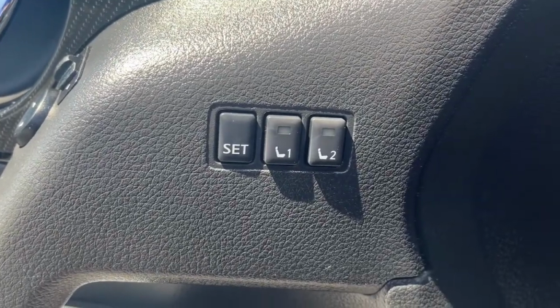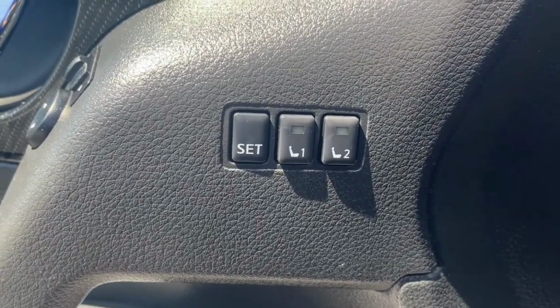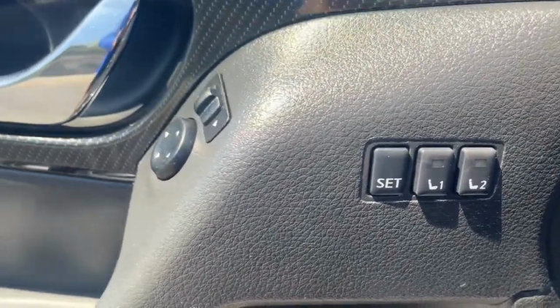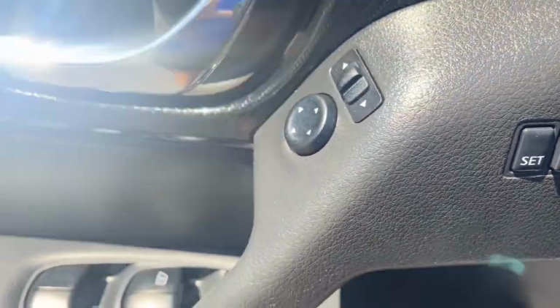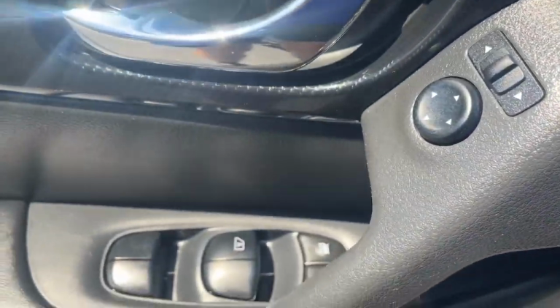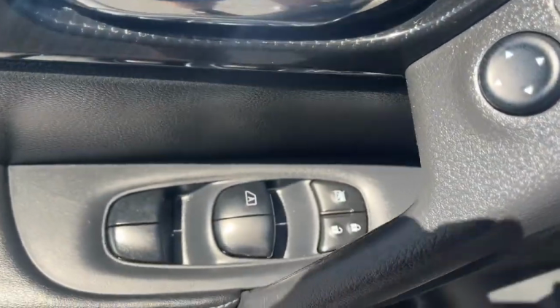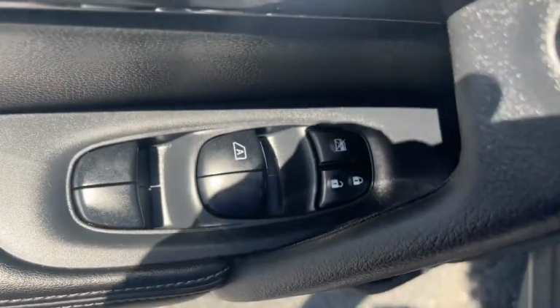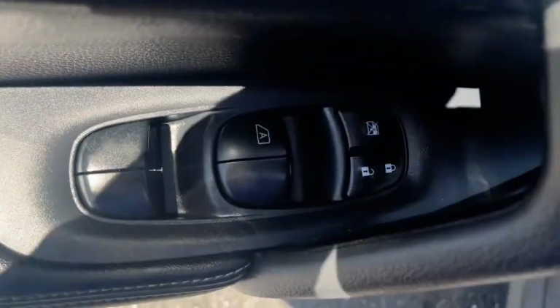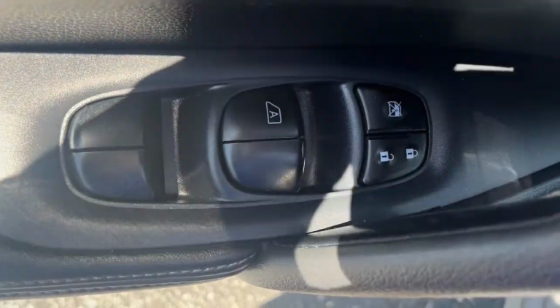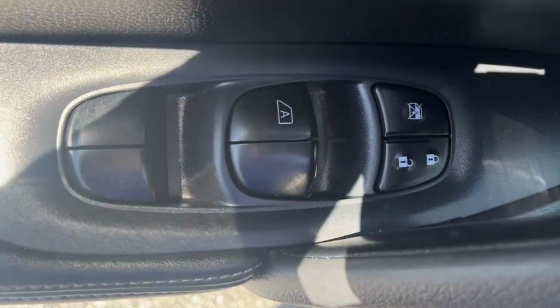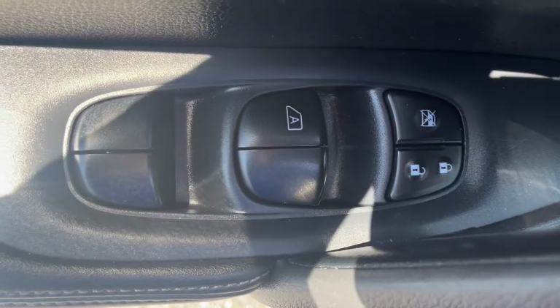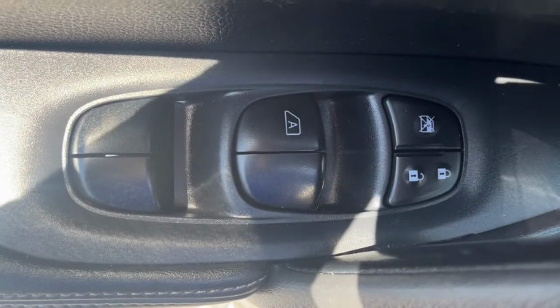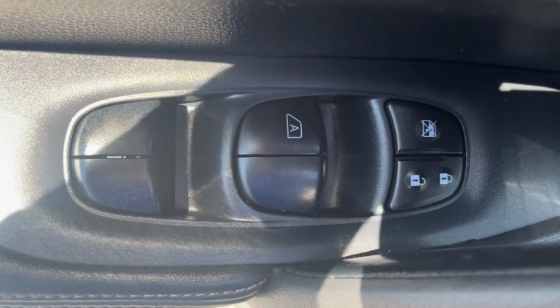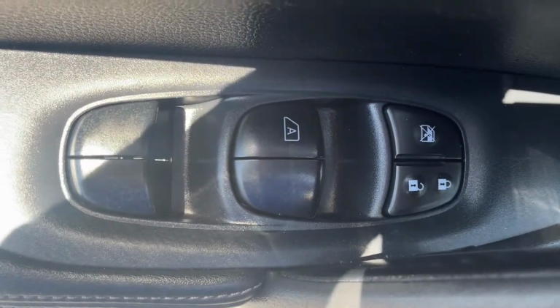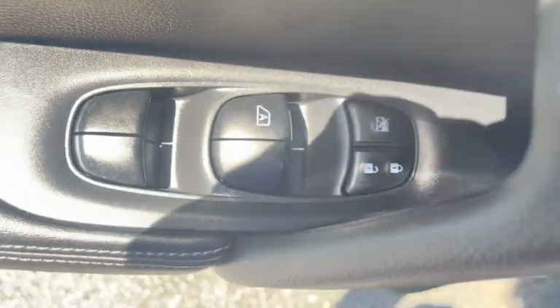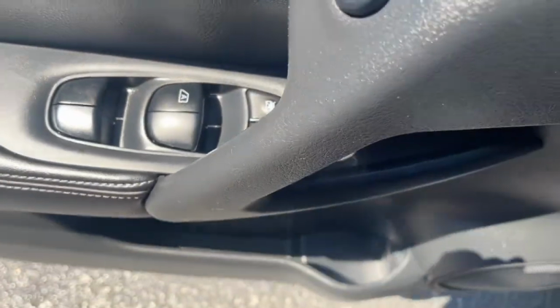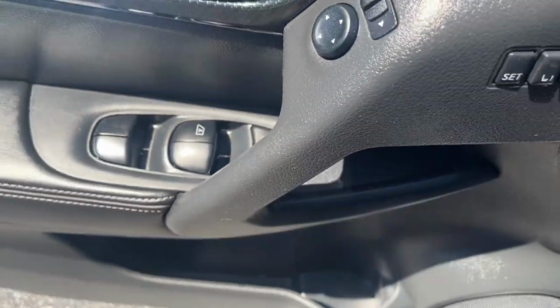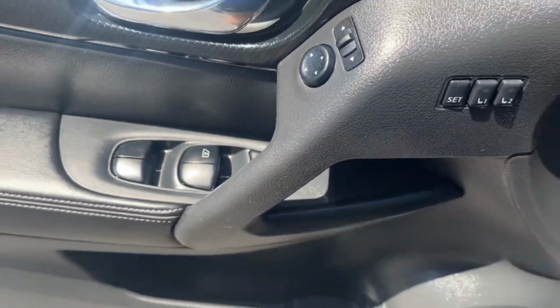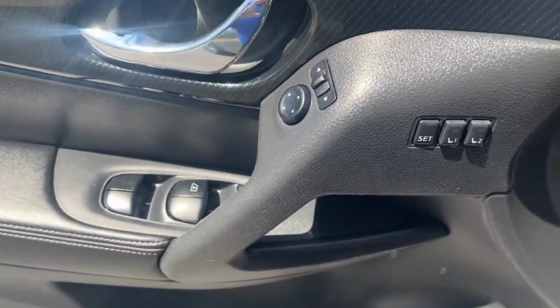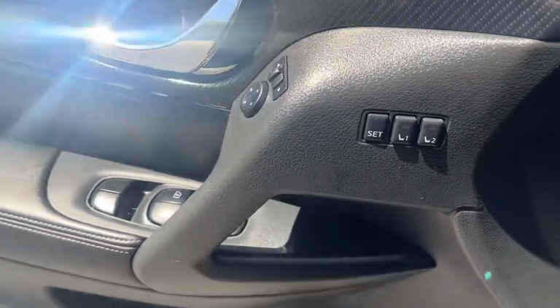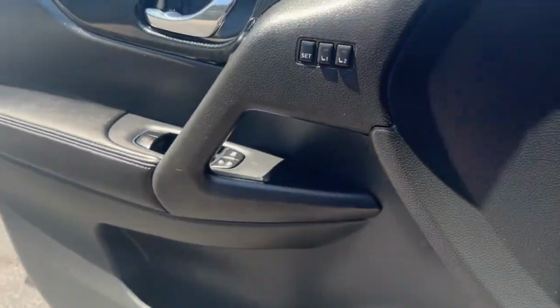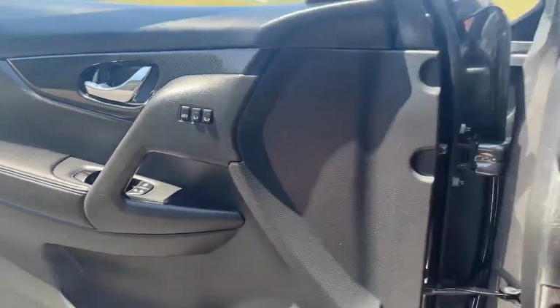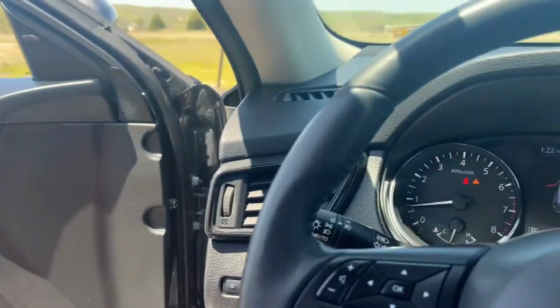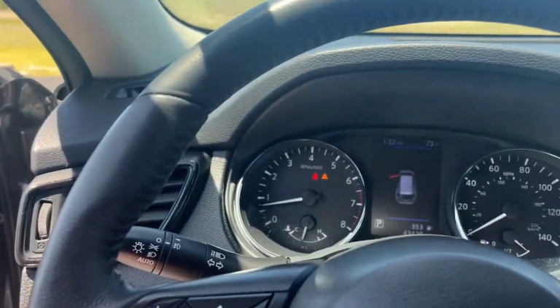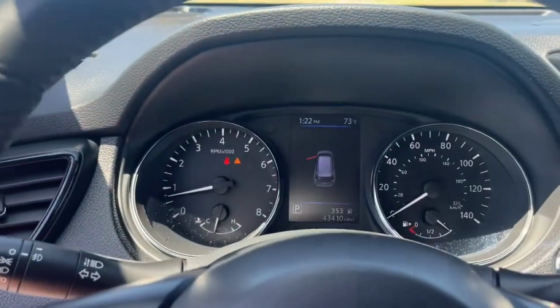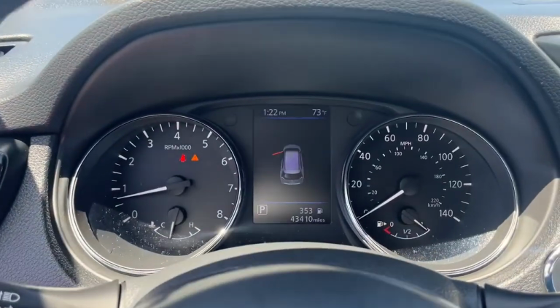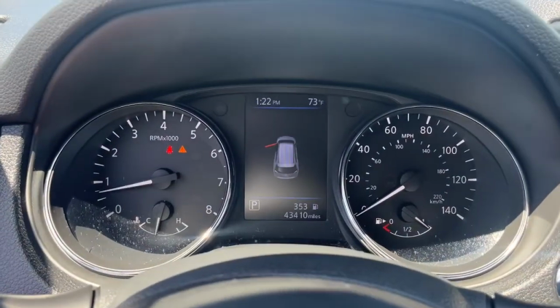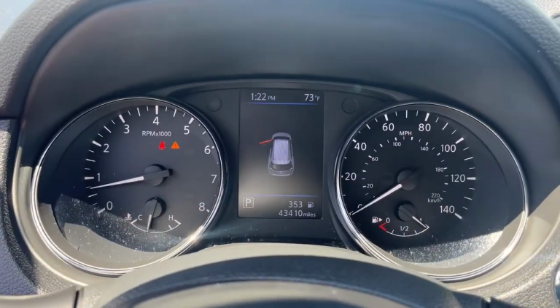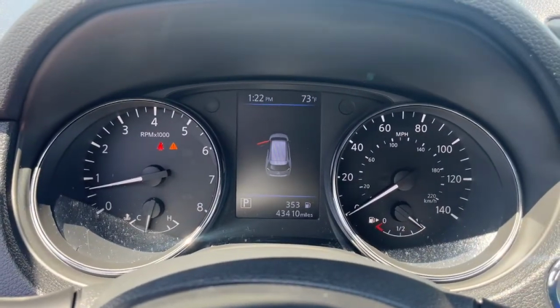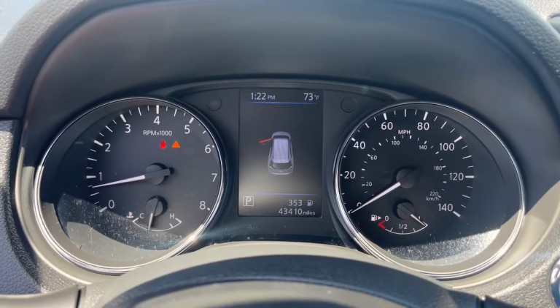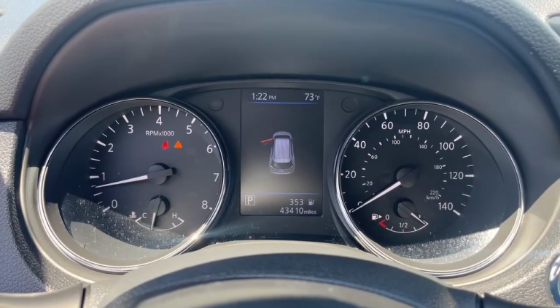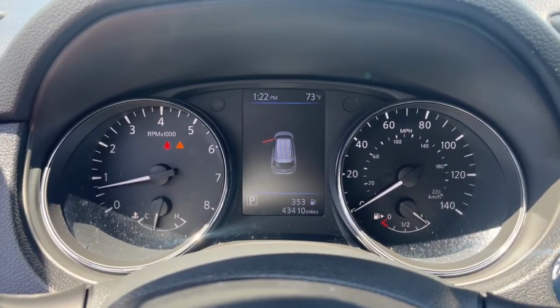Hands-free liftgate, keyless entry, navigation system, backup camera, power liftgate, adaptive cruise control, keyless start, remote engine start, satellite radio, fog lamps.